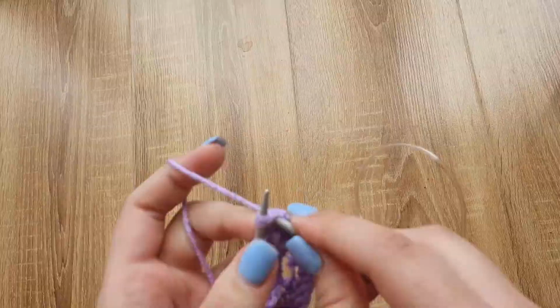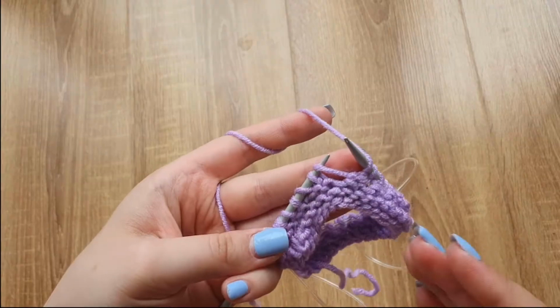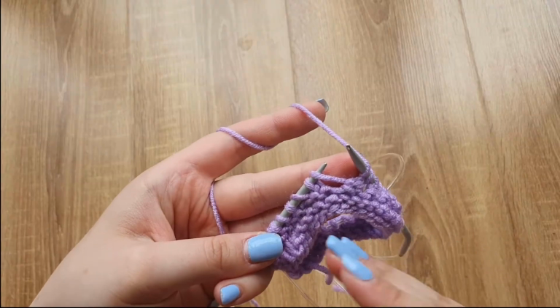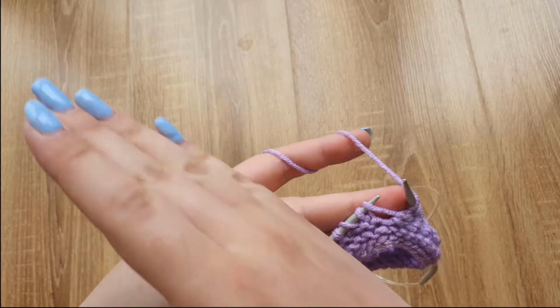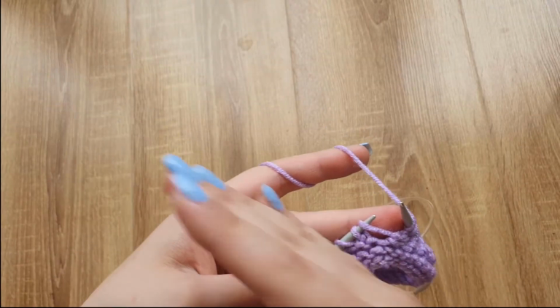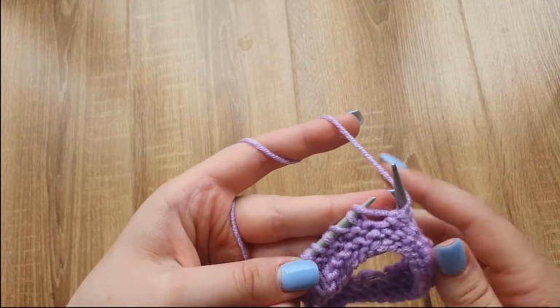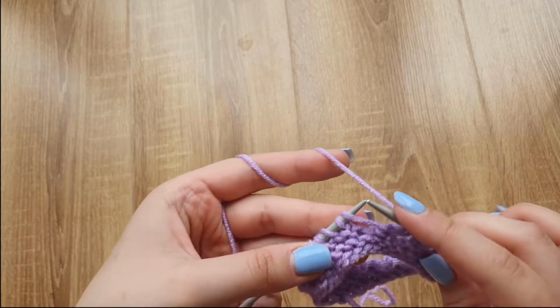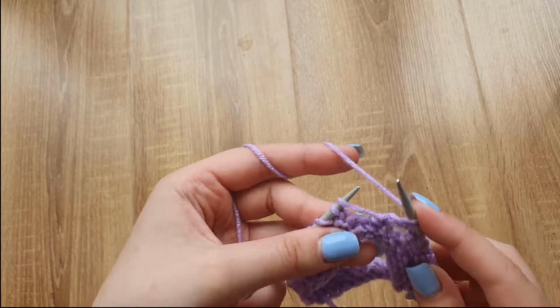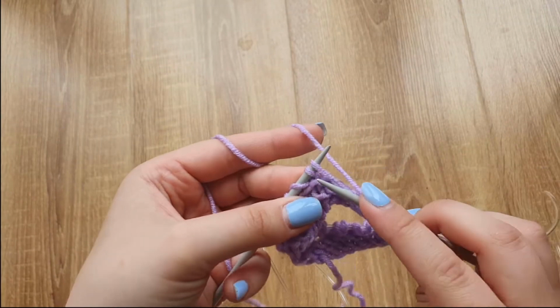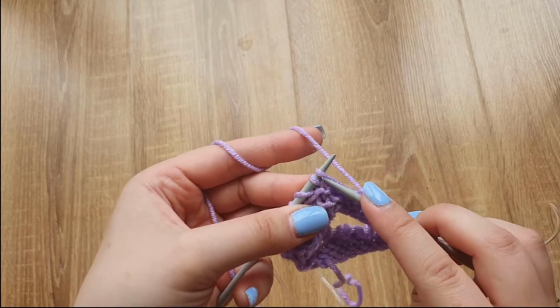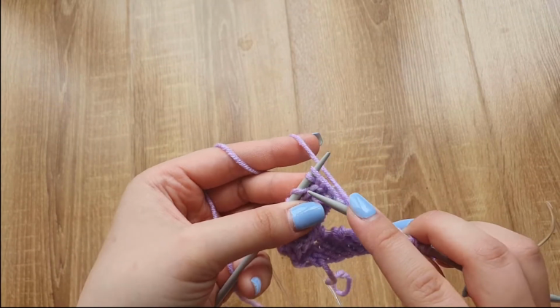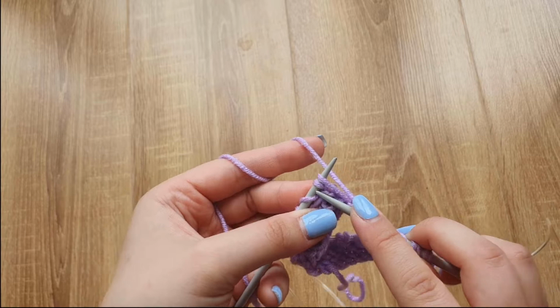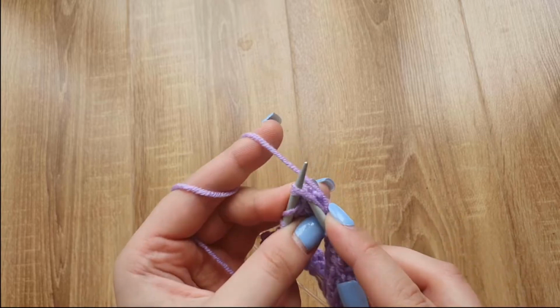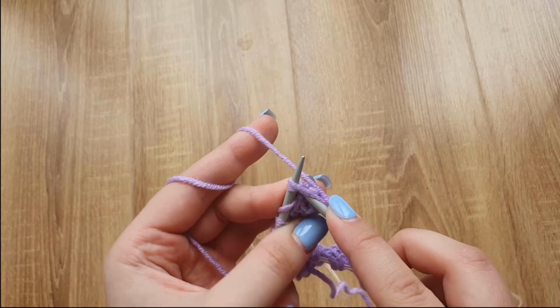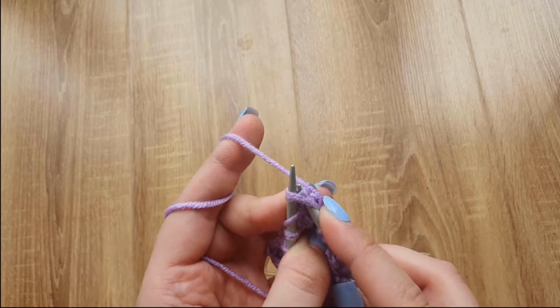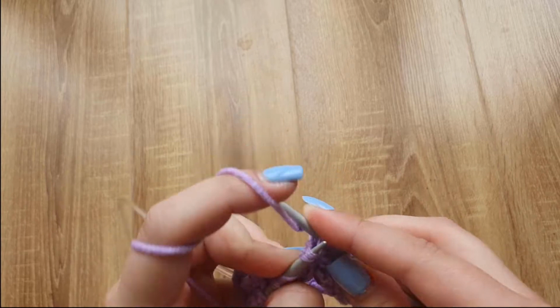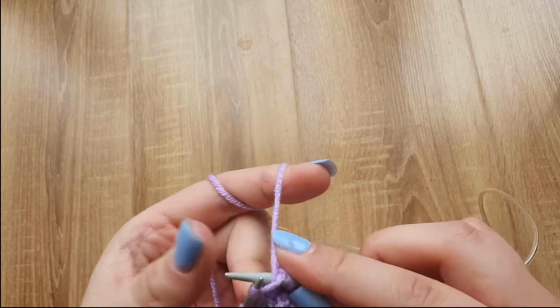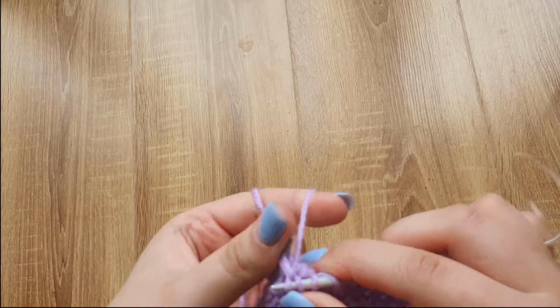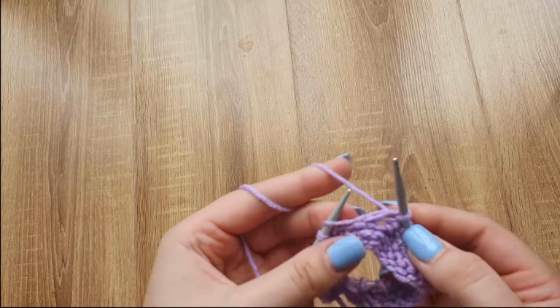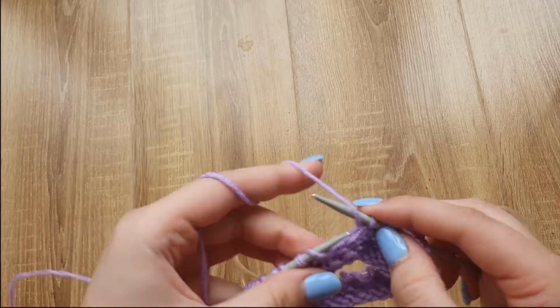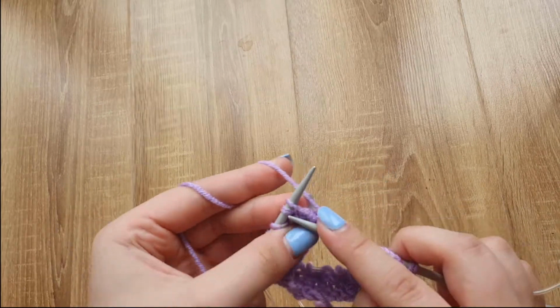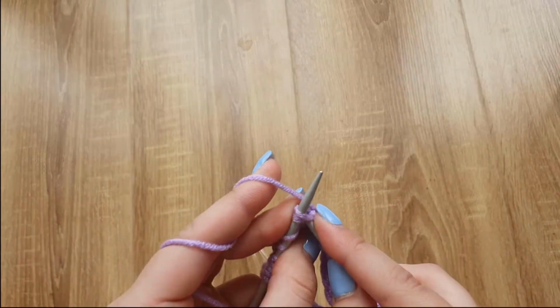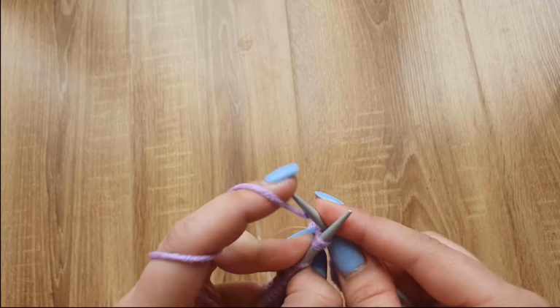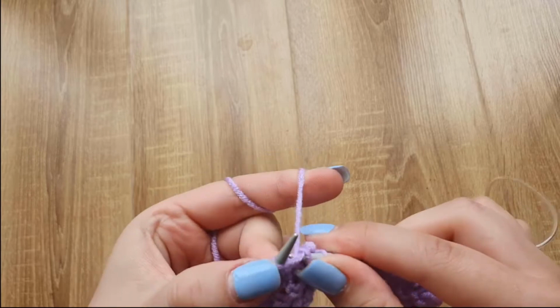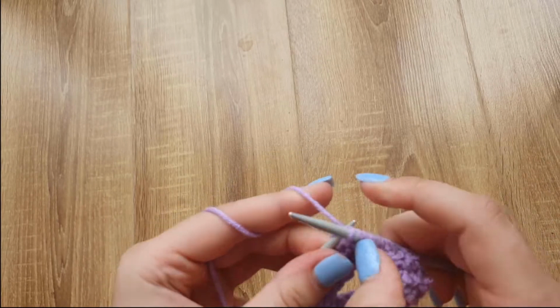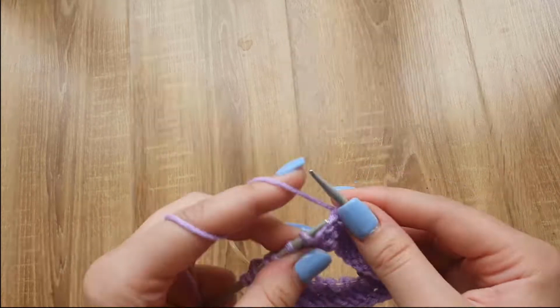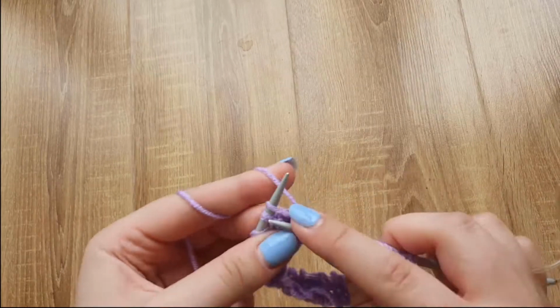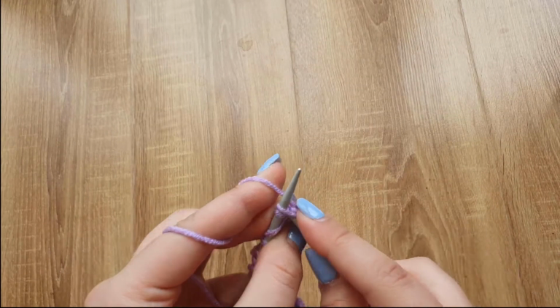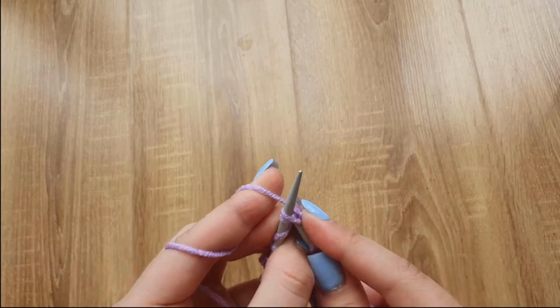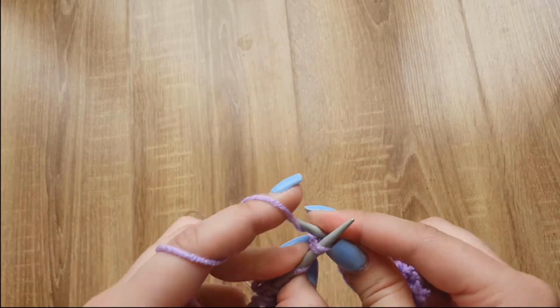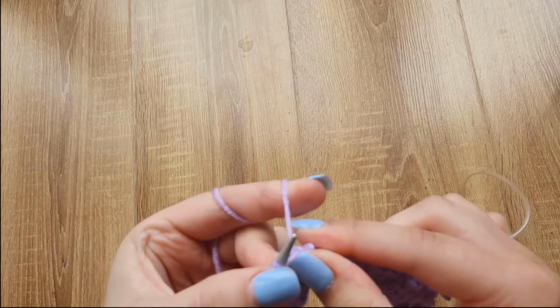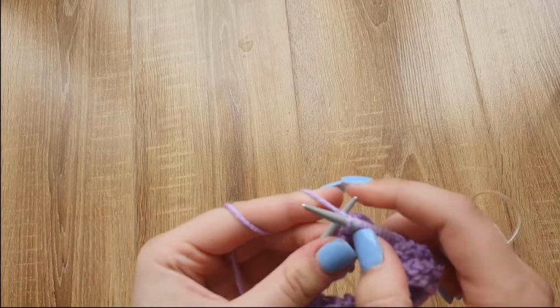I'm knitting the second row of the pattern. As I said before, I work exactly the same way. The only difference is that instead of knitting two stitches together I'm knitting the stitch and yarn over together. That's all — keep working like that.